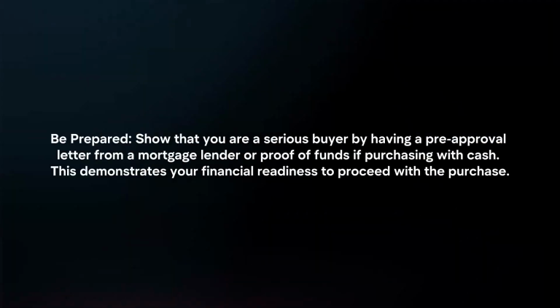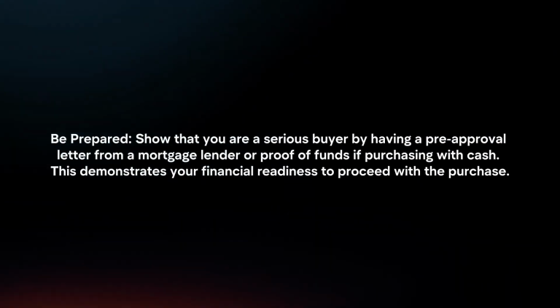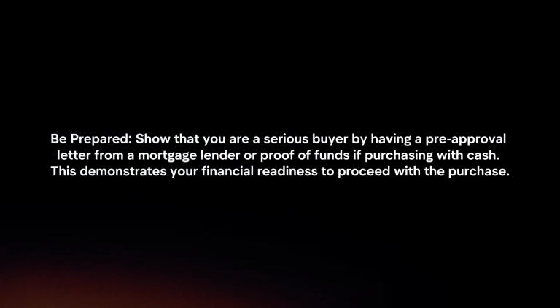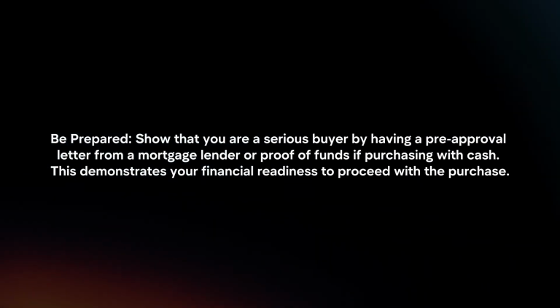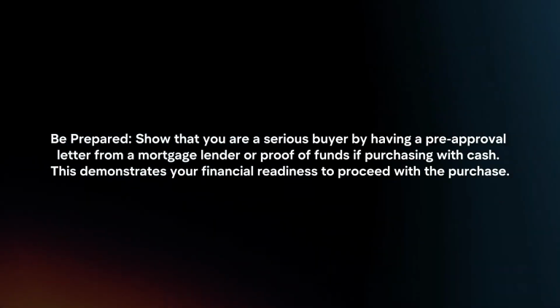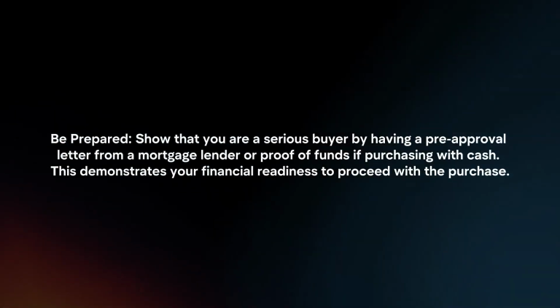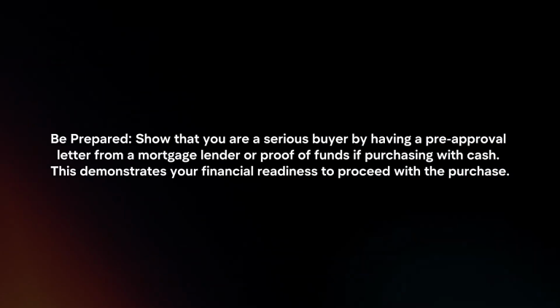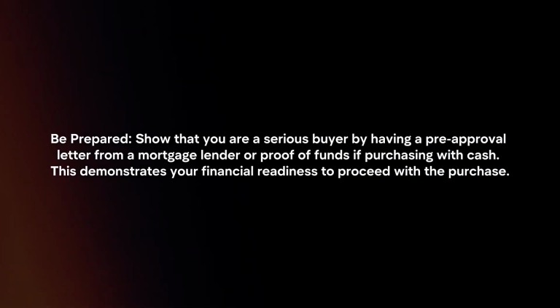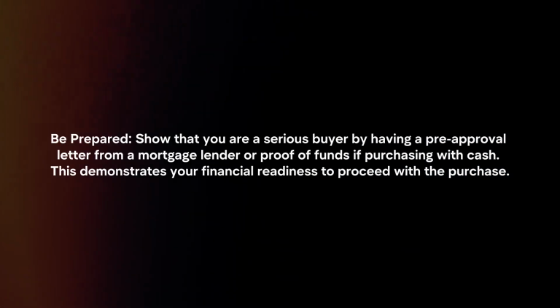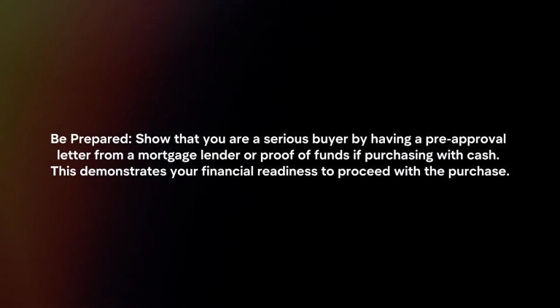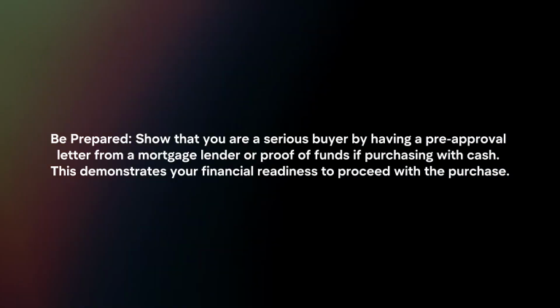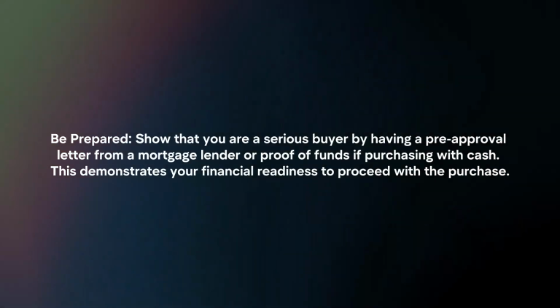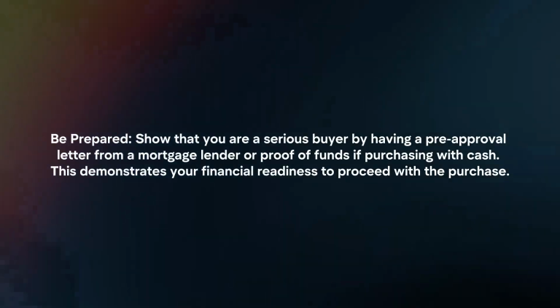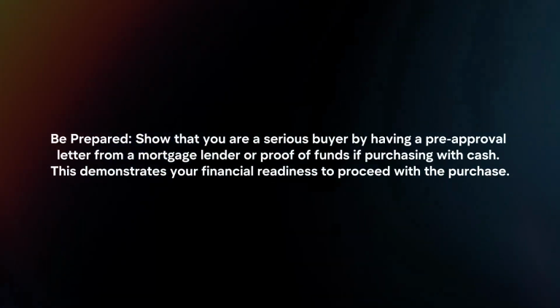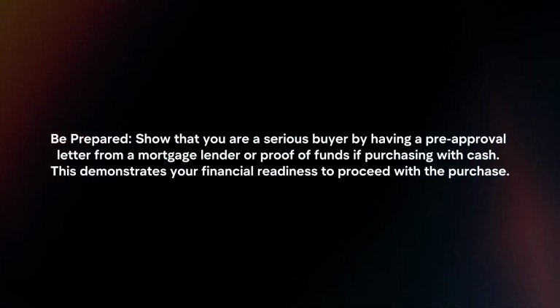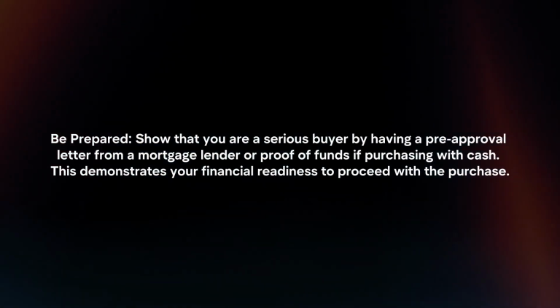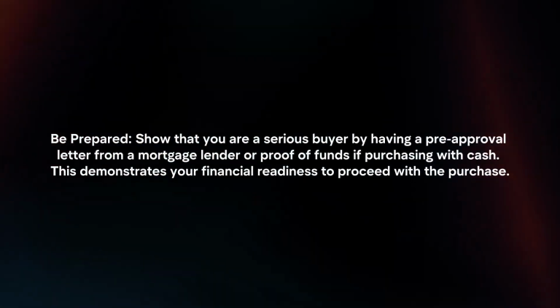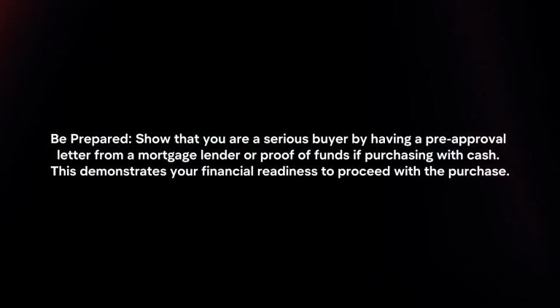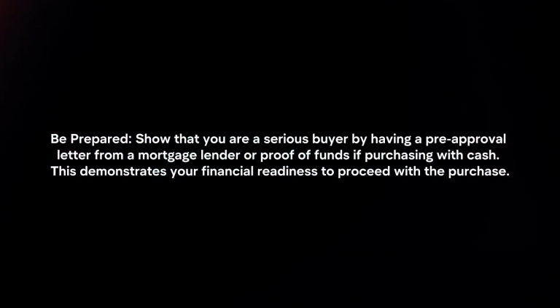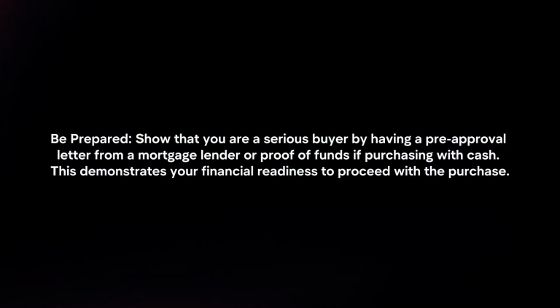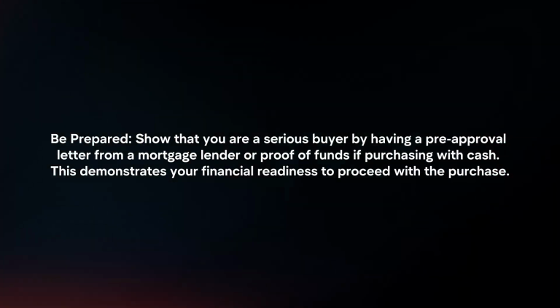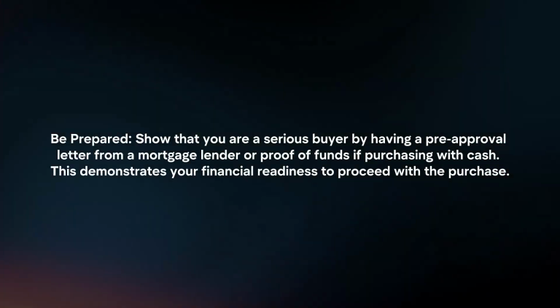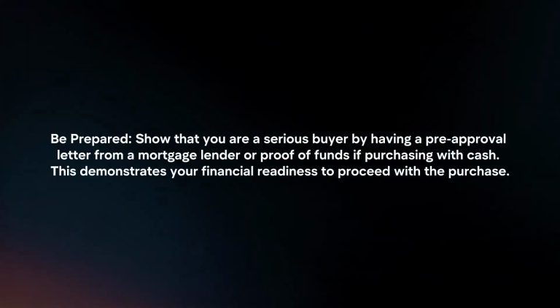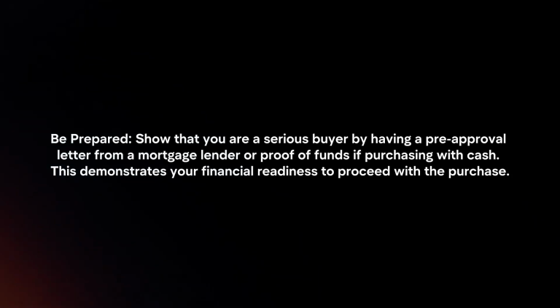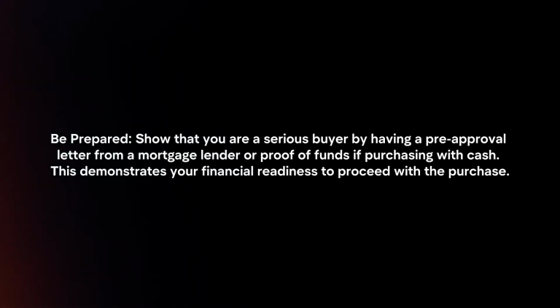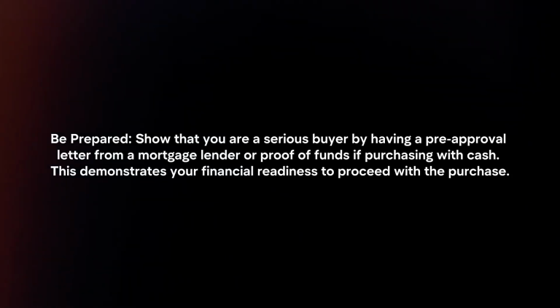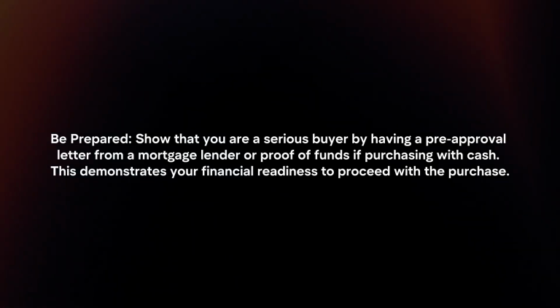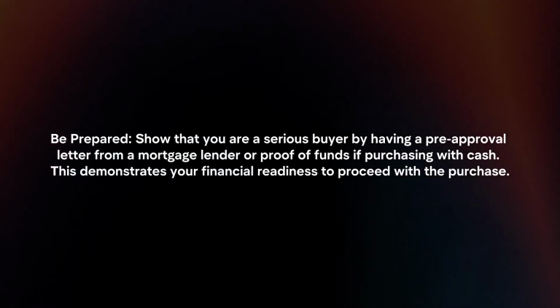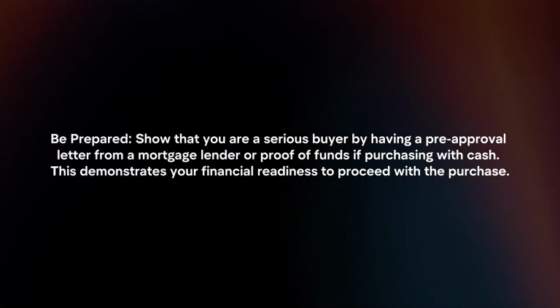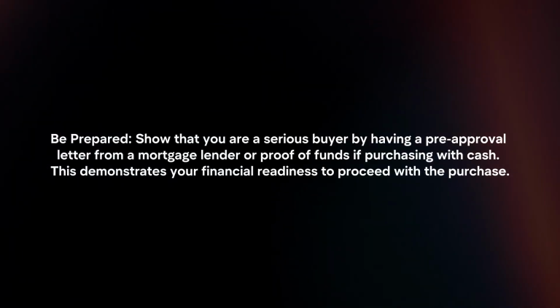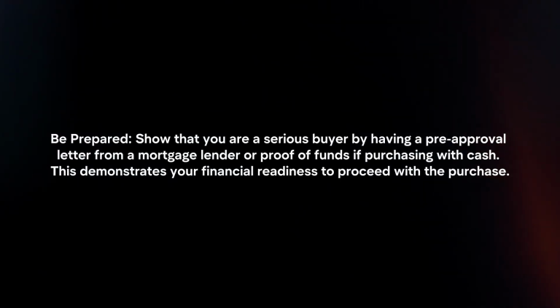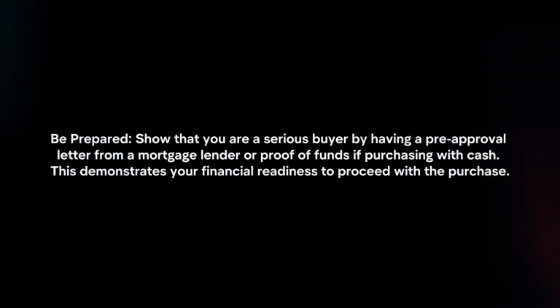Be prepared! Show that you are a serious buyer by having a pre-approval letter from a mortgage lender or proof of funds if purchasing with cash. This demonstrates your financial readiness to proceed with the purchase.